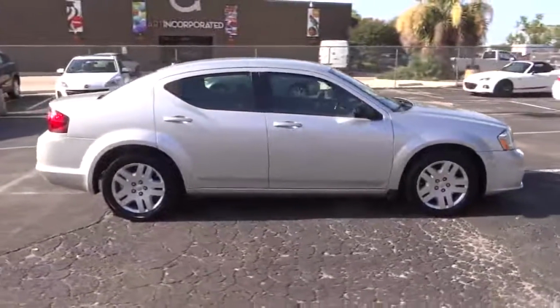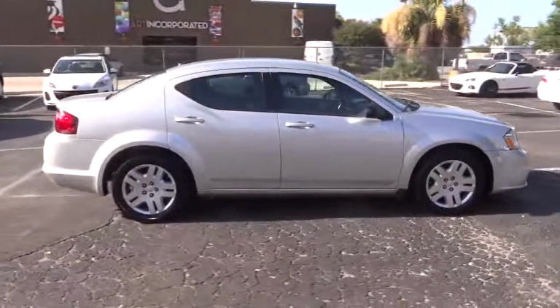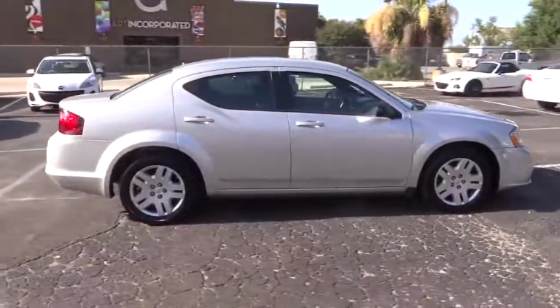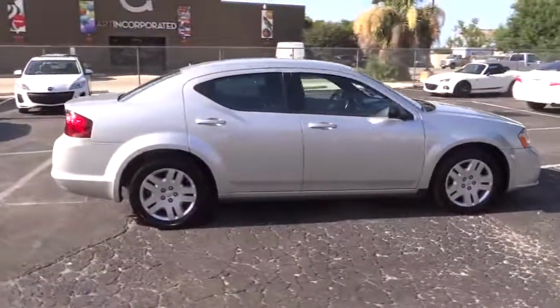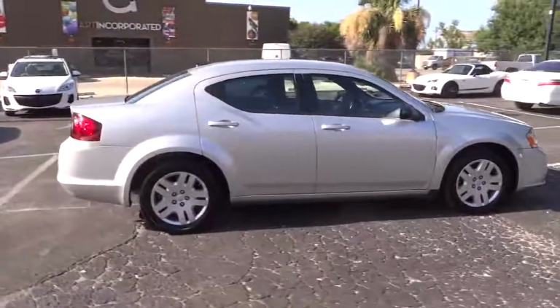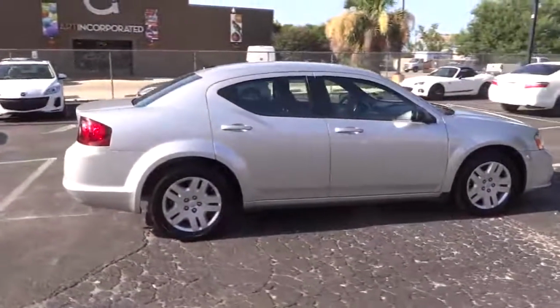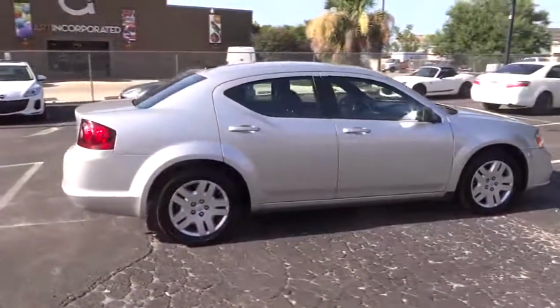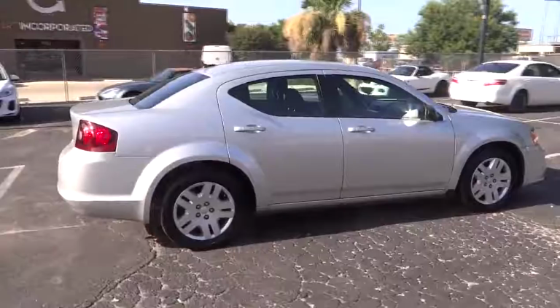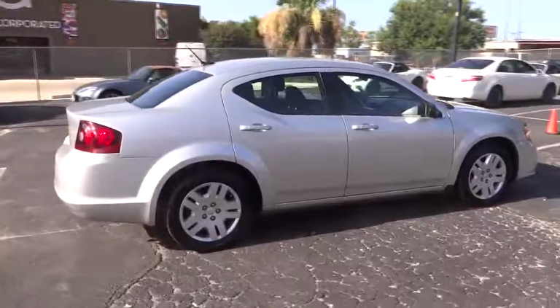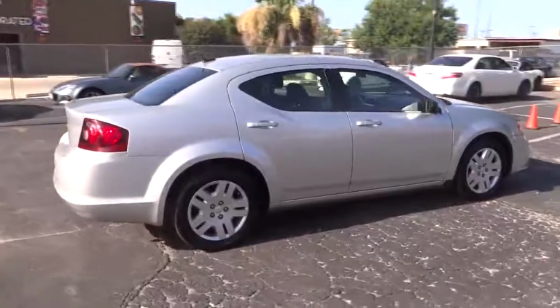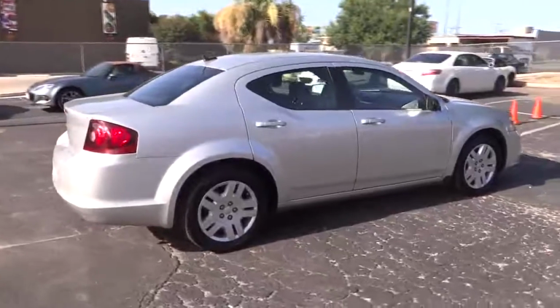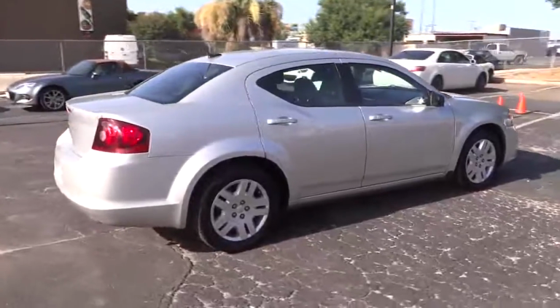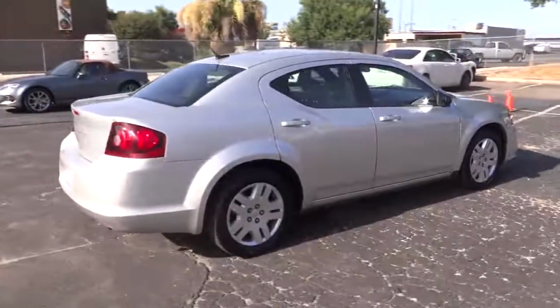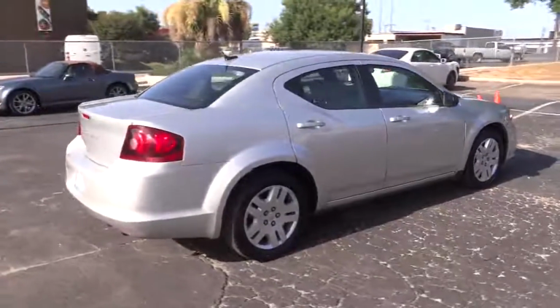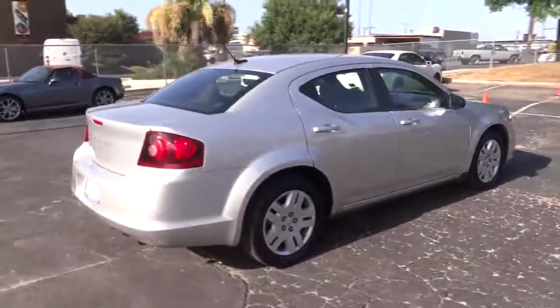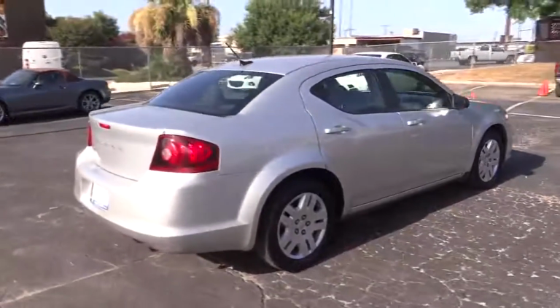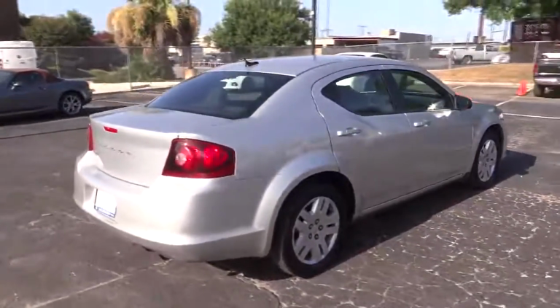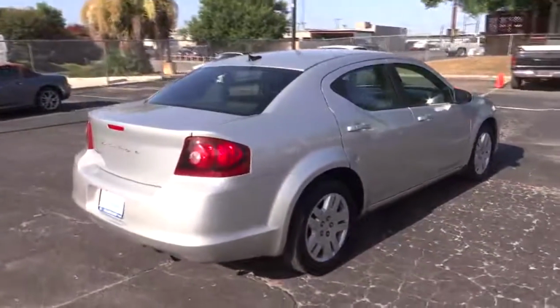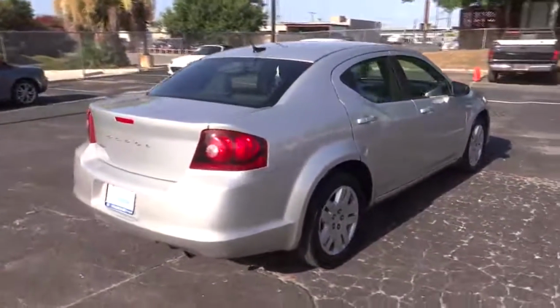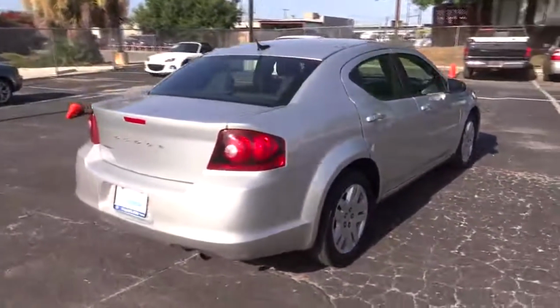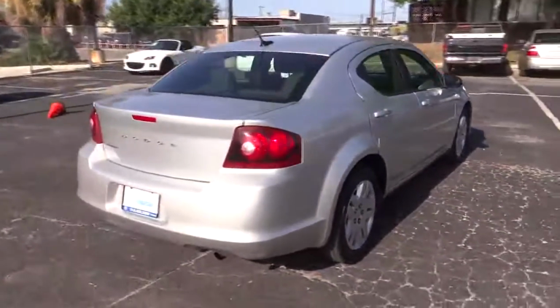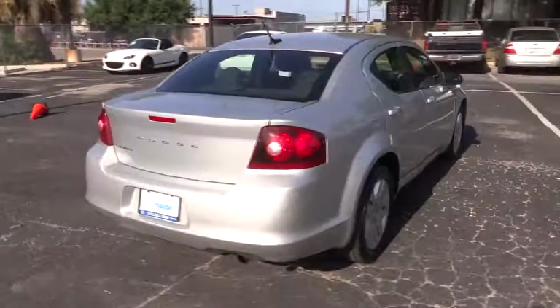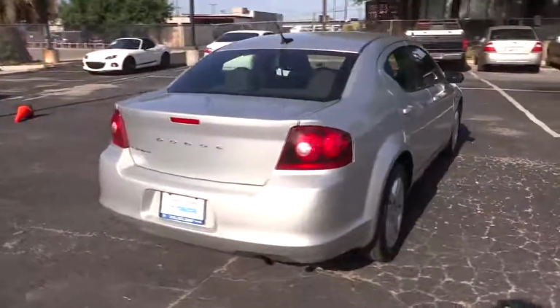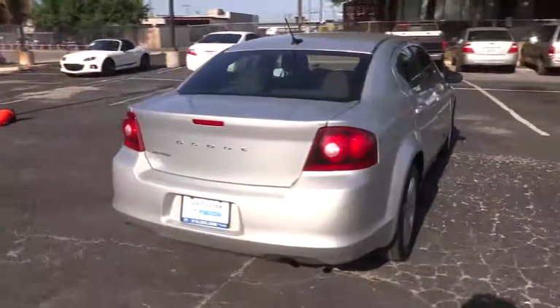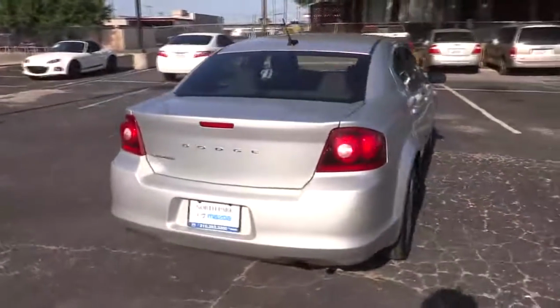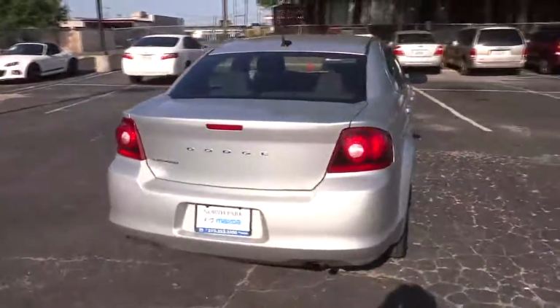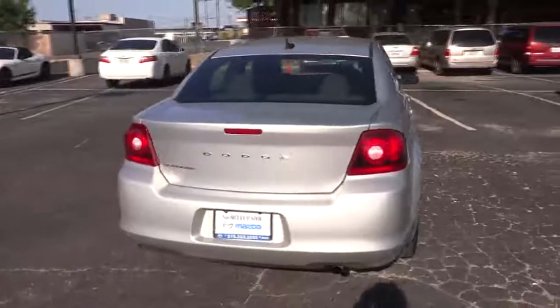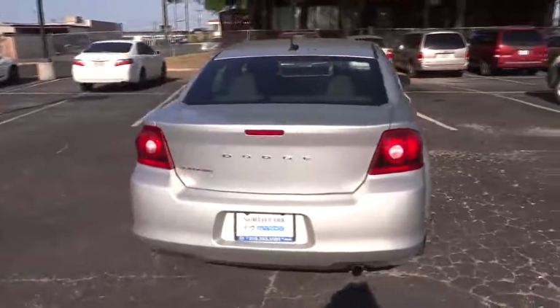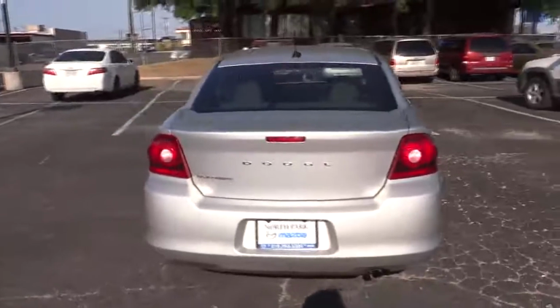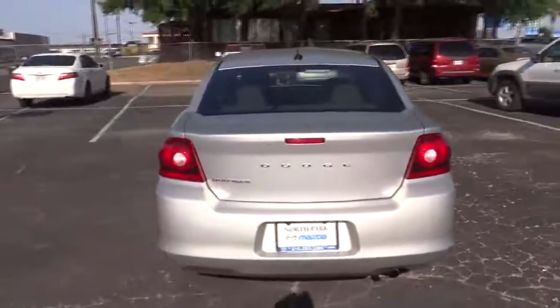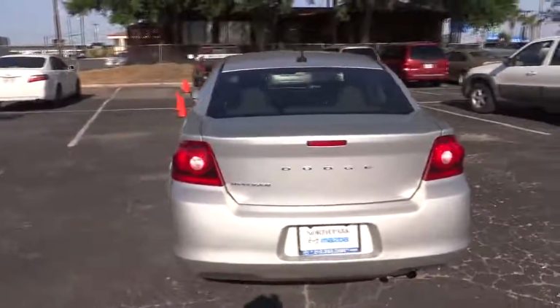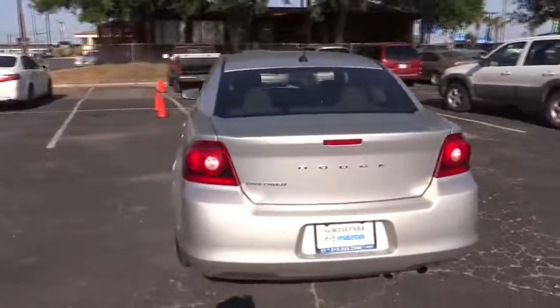Surprisingly roomy, with the Avenger, you can have the sporty looking car you want and still get the storage space you need, and it is priced below $20,000.